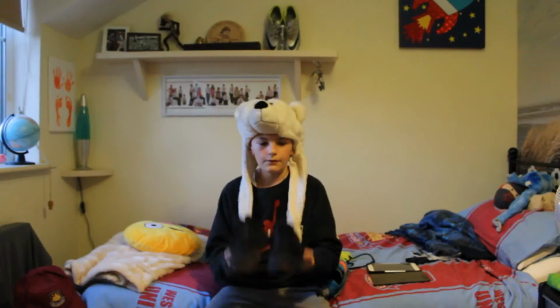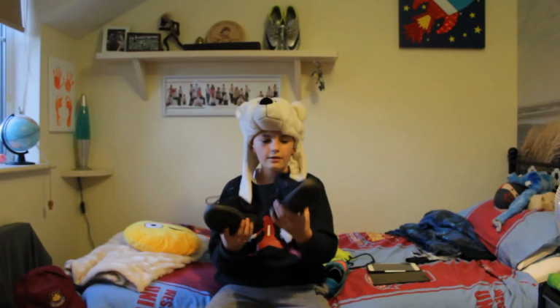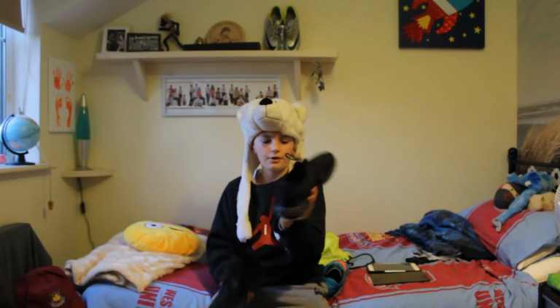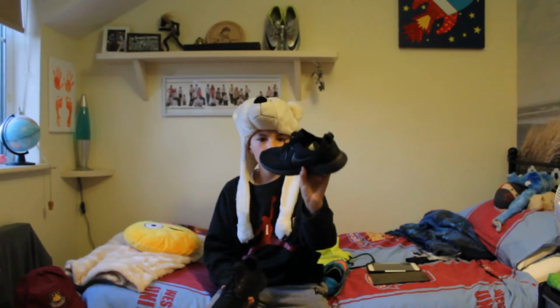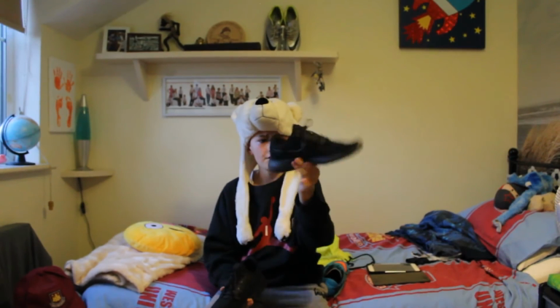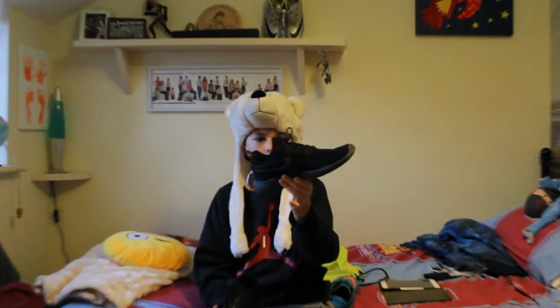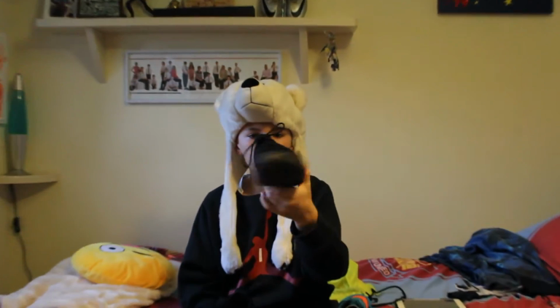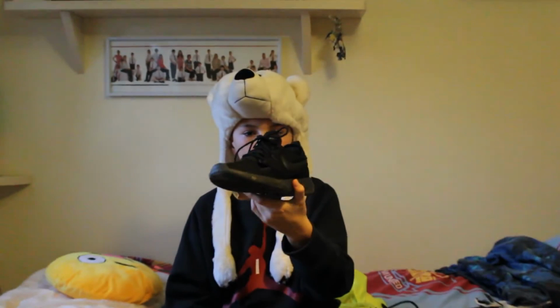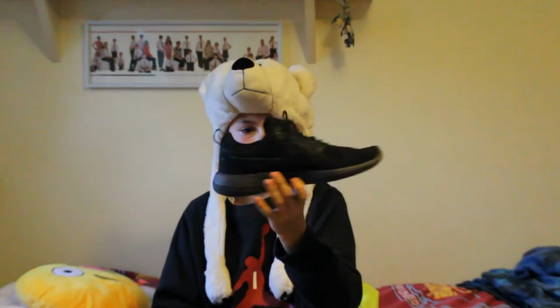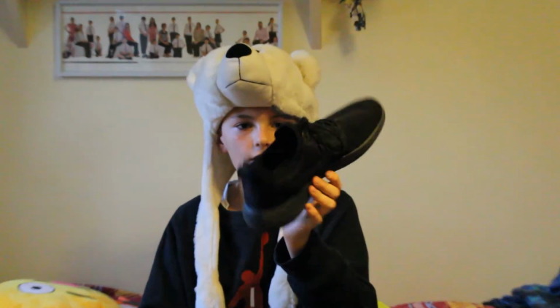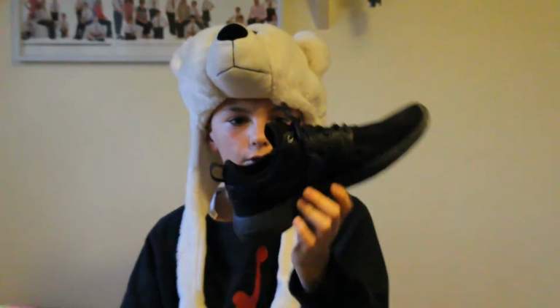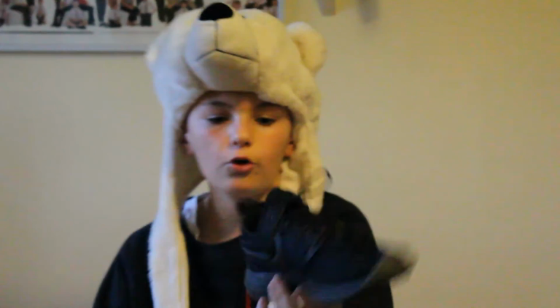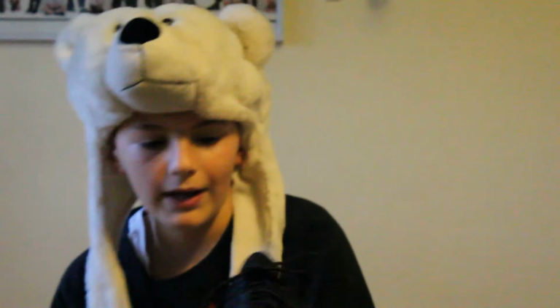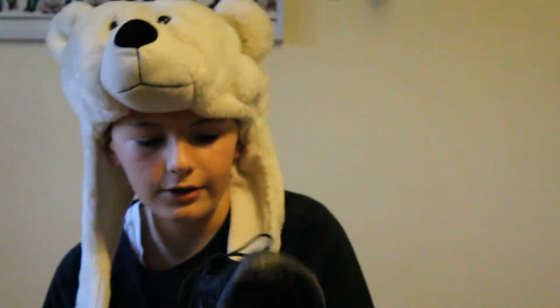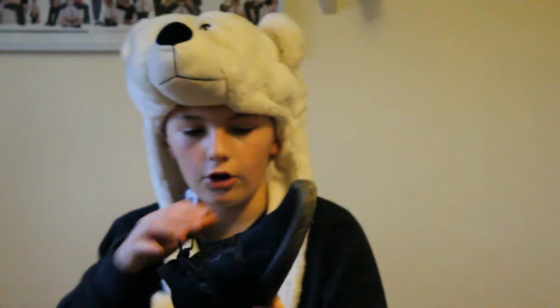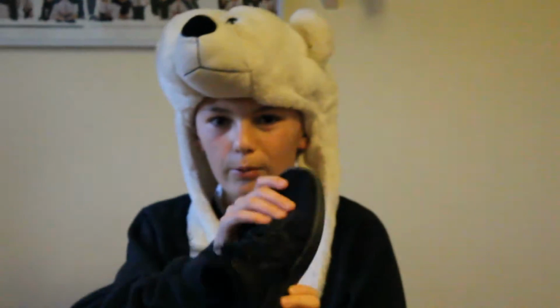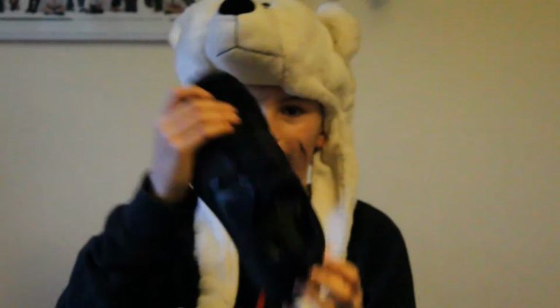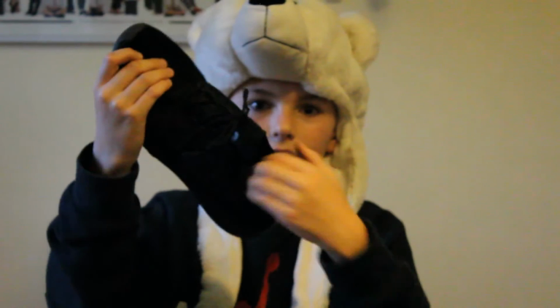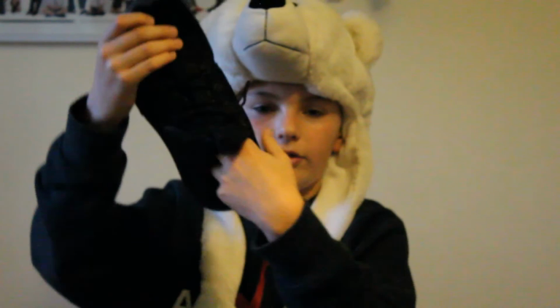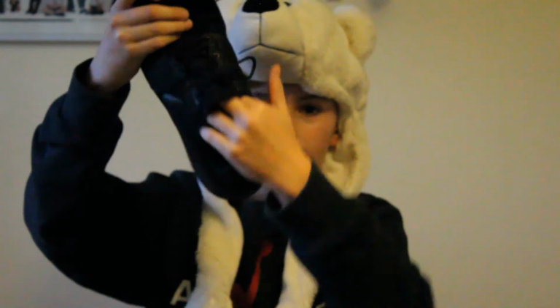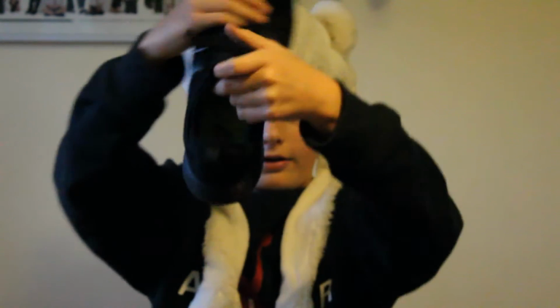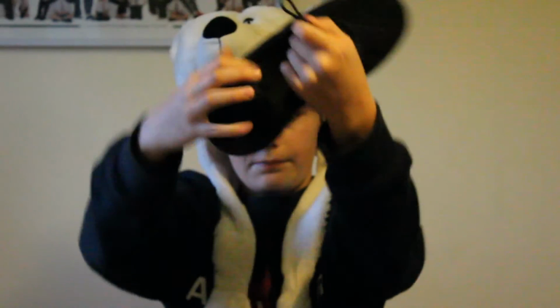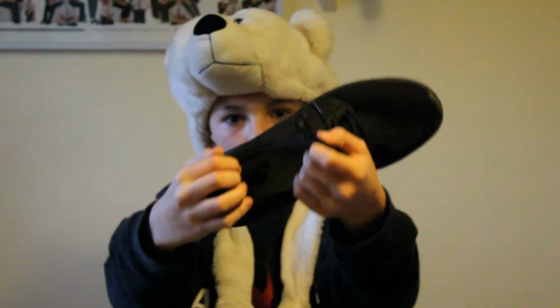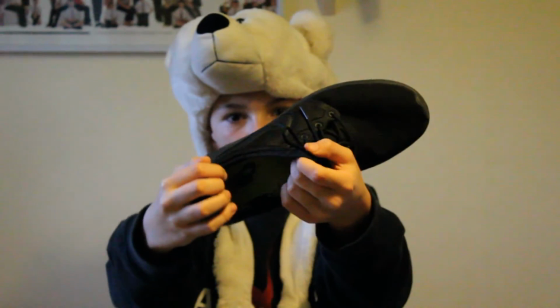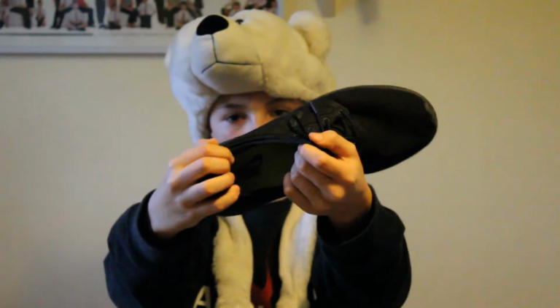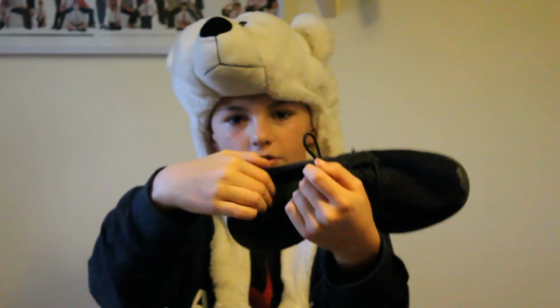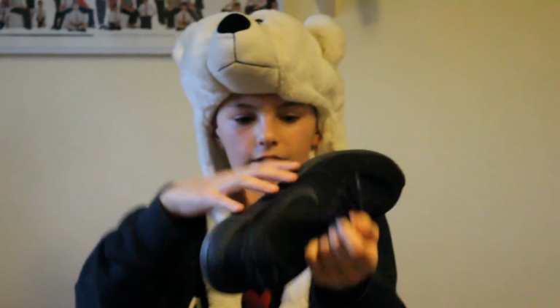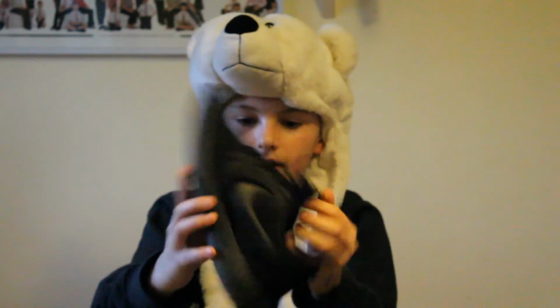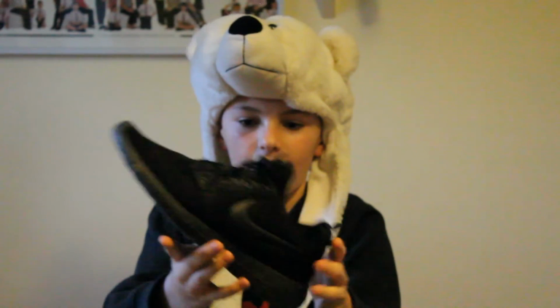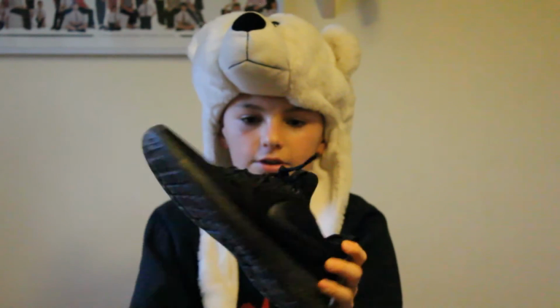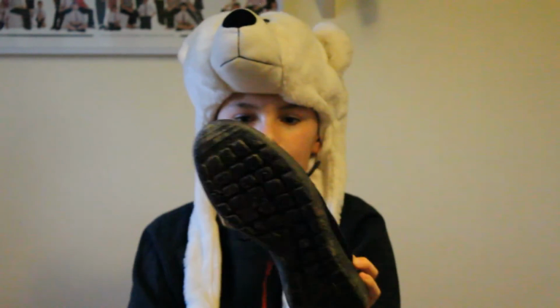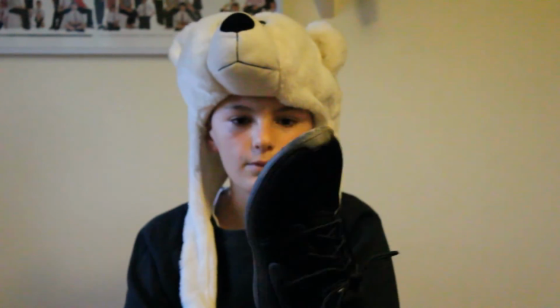These are my Nike Roshe IIs, and I love them. All black — can't go wrong with all black. They've got an insole which is green. Just an amazing boot.